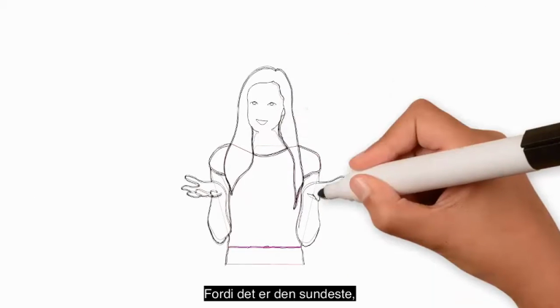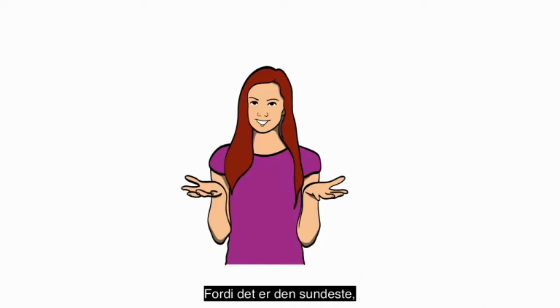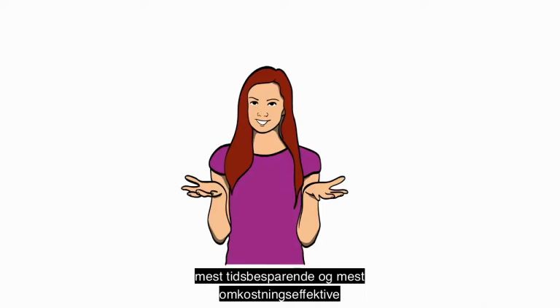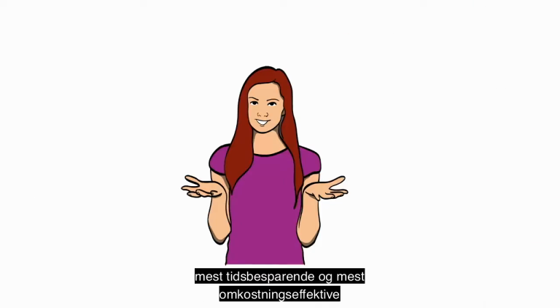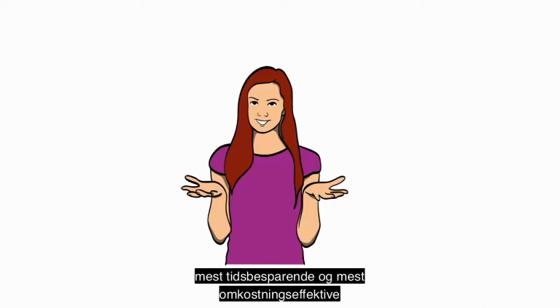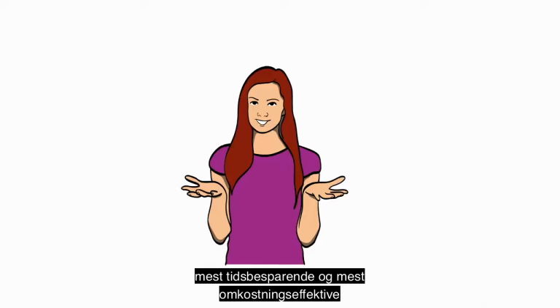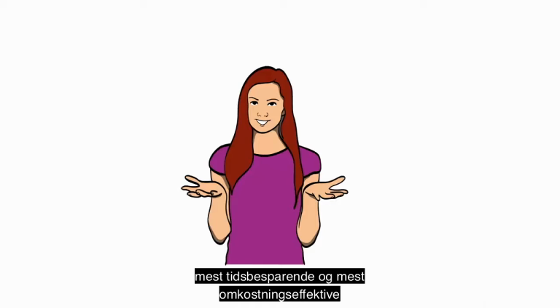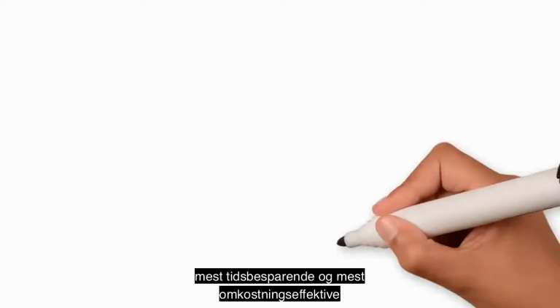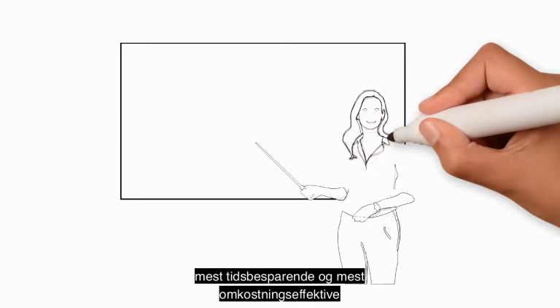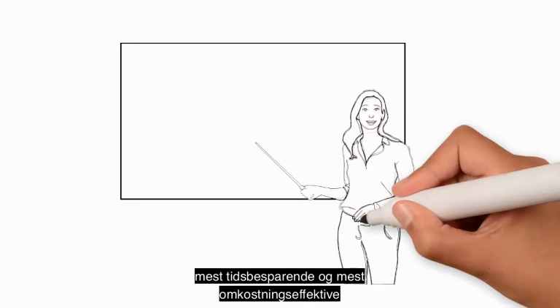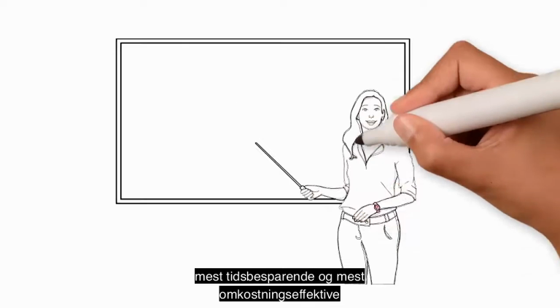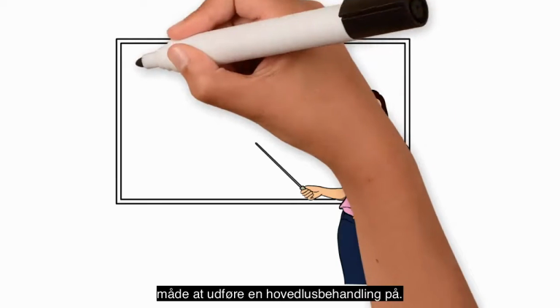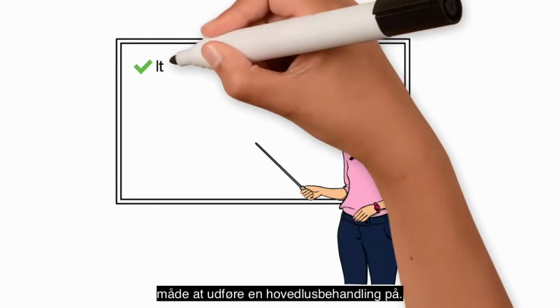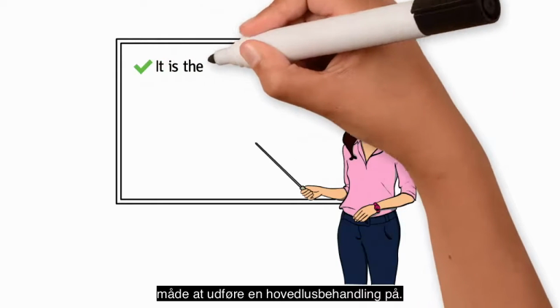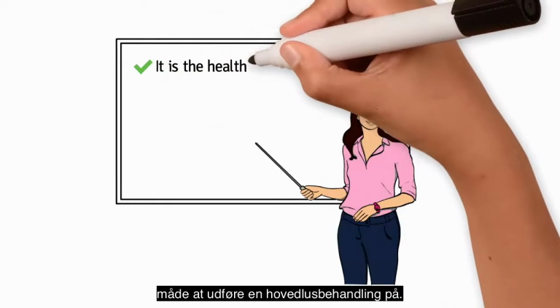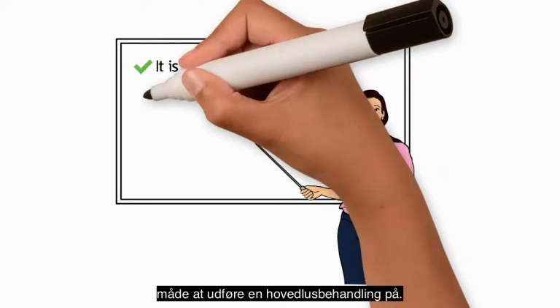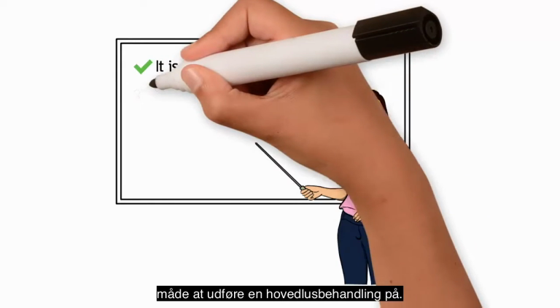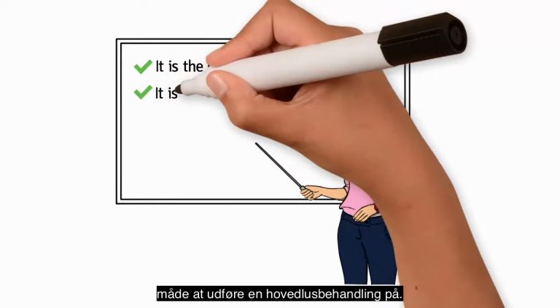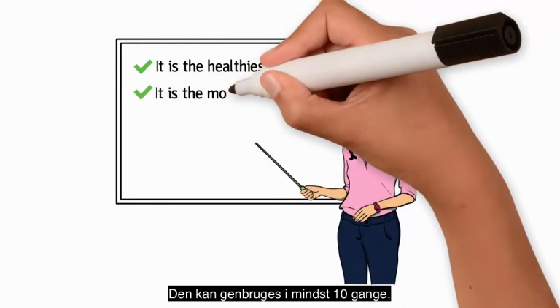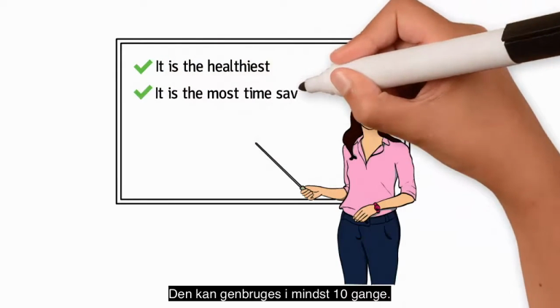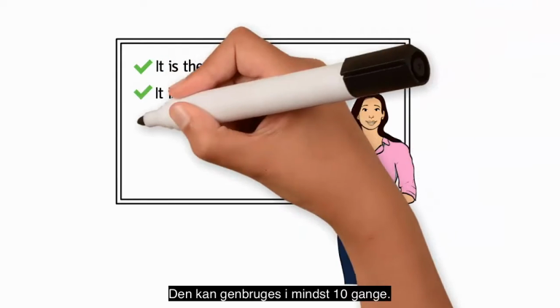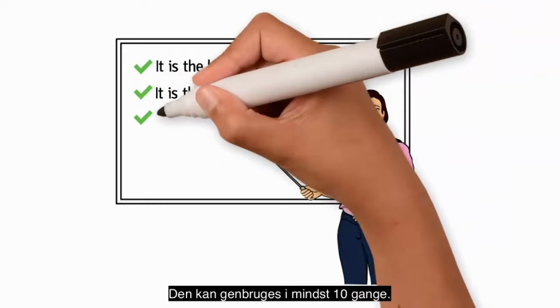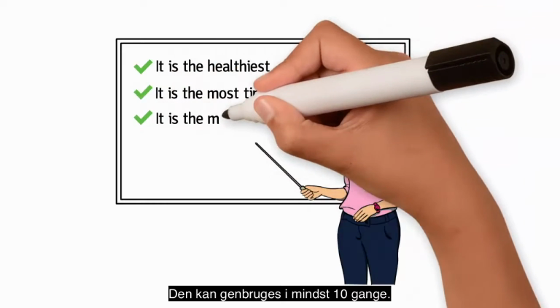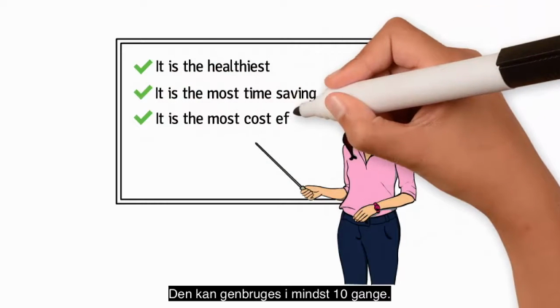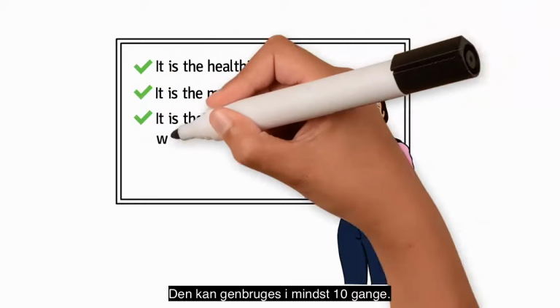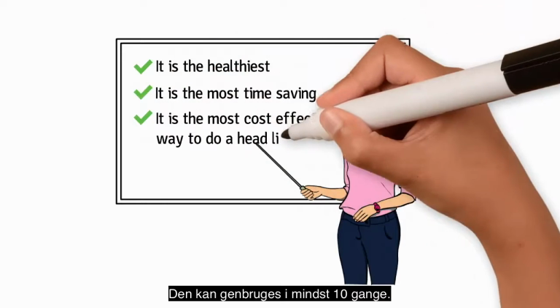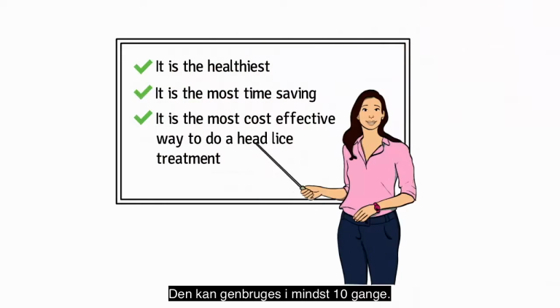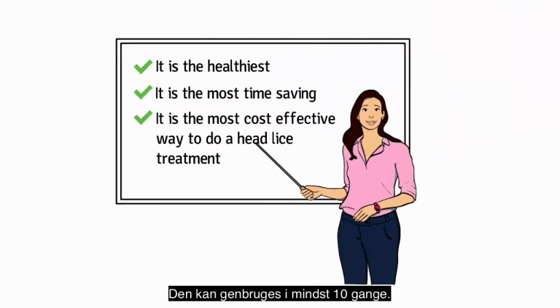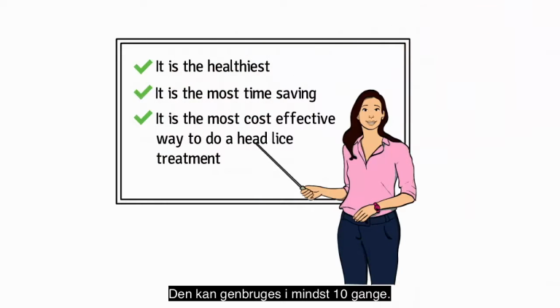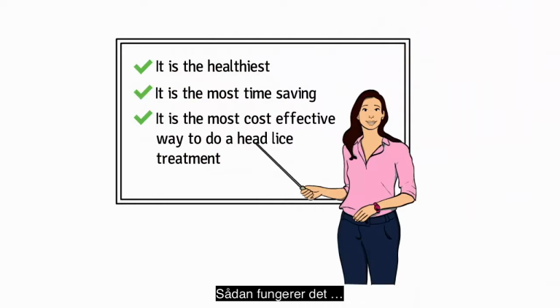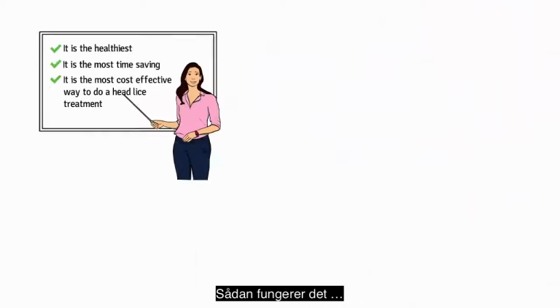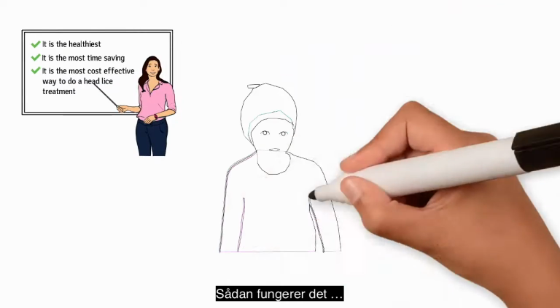Because it is the healthiest, most time-saving, most cost-effective way to do a head lice treatment. And it's reusable for at least 10 times.